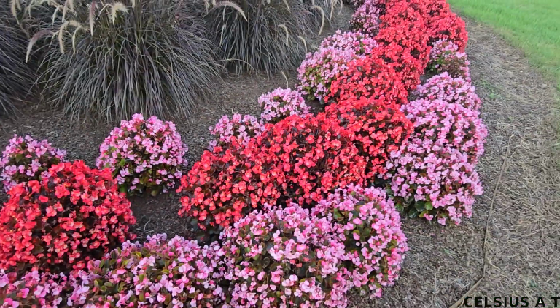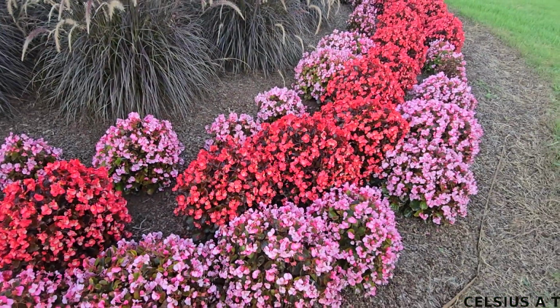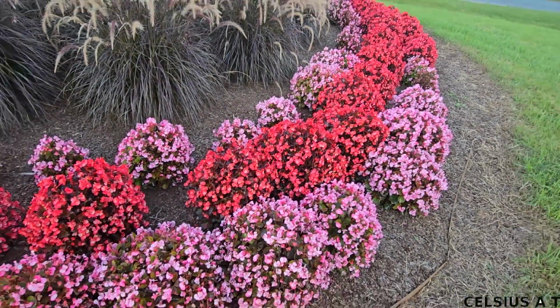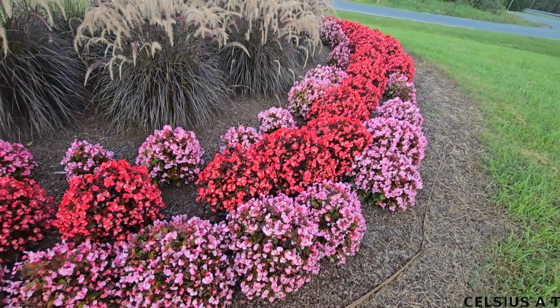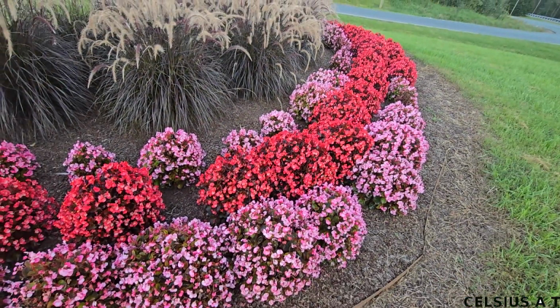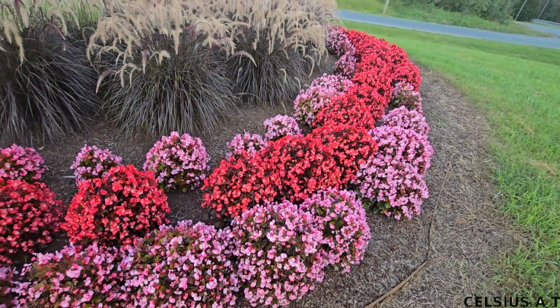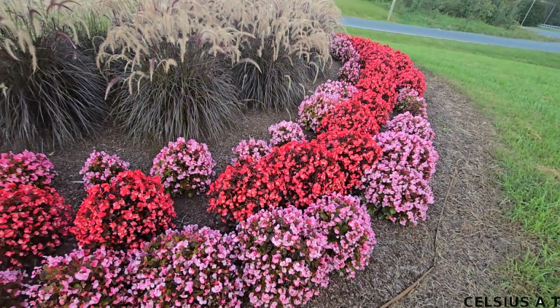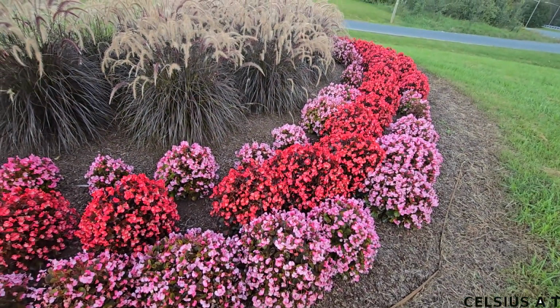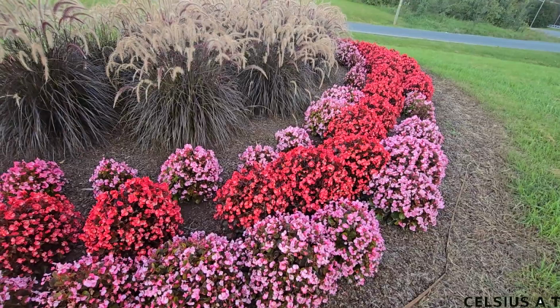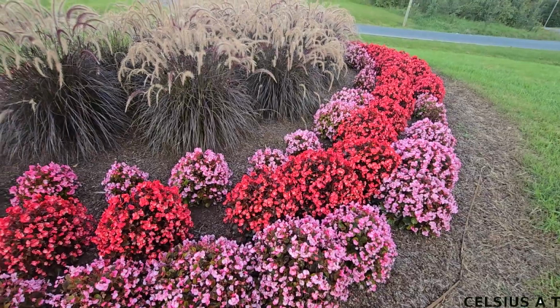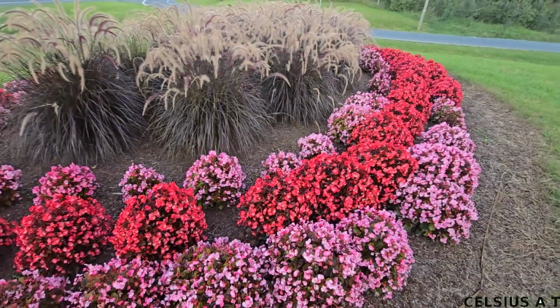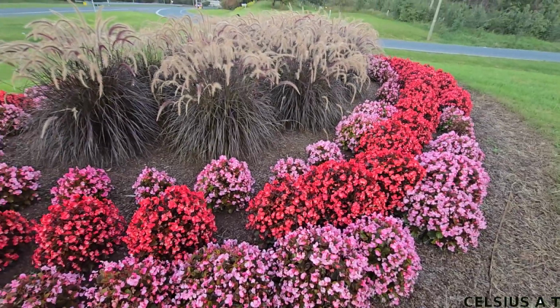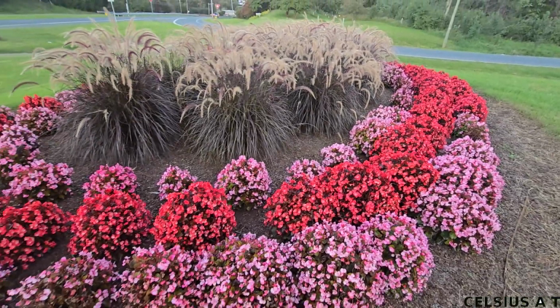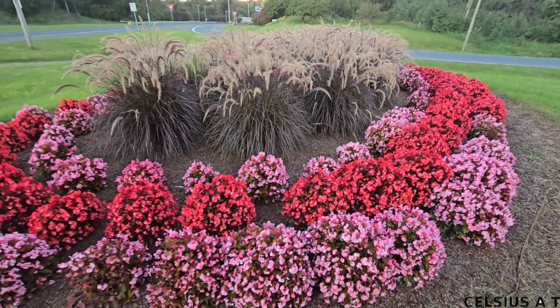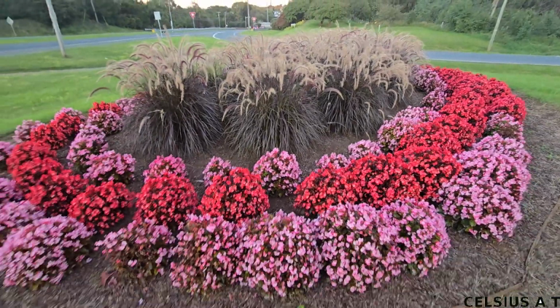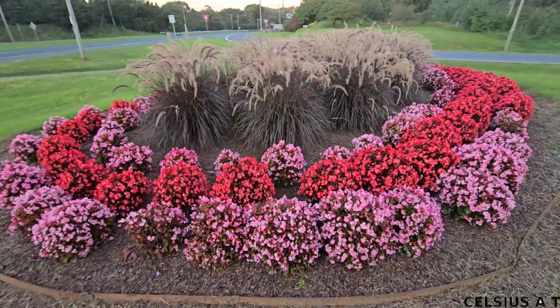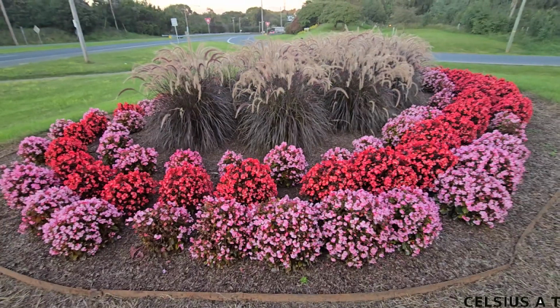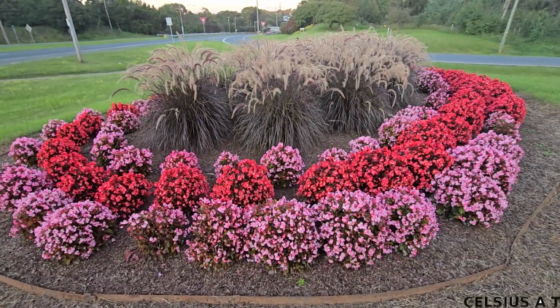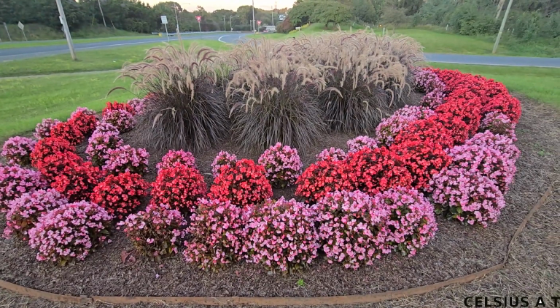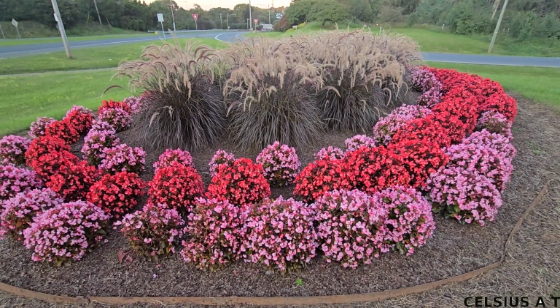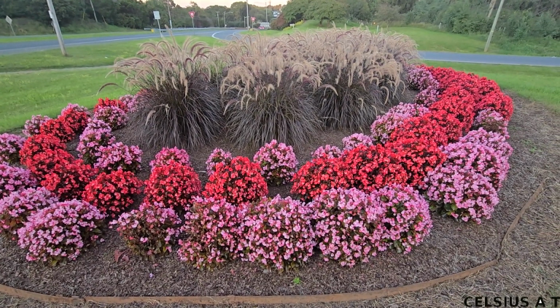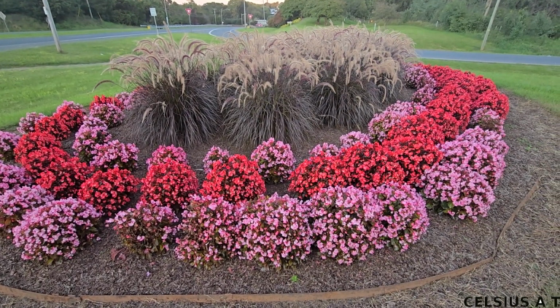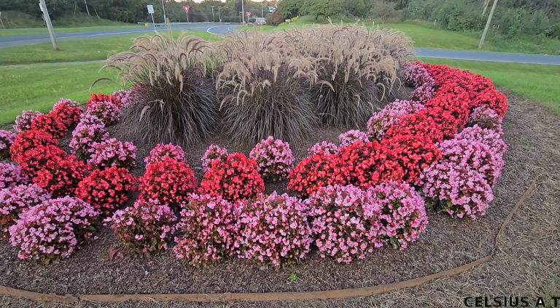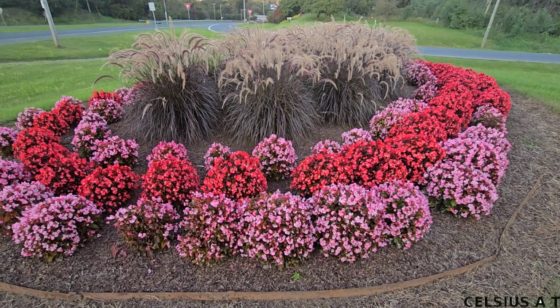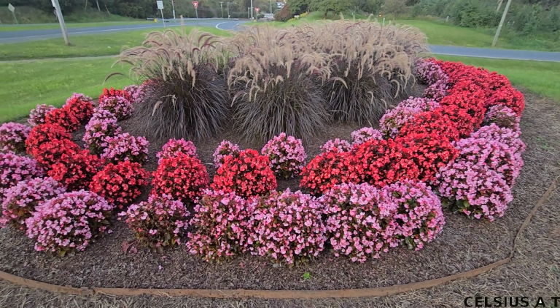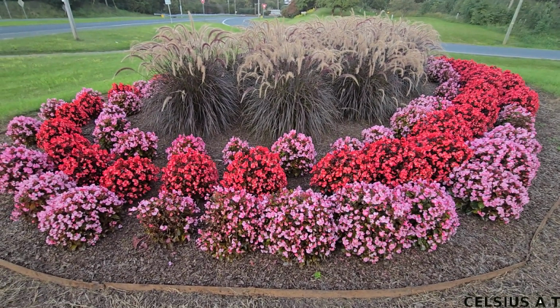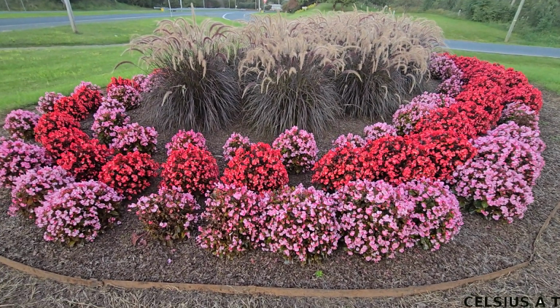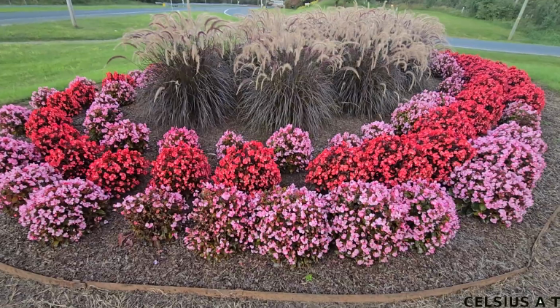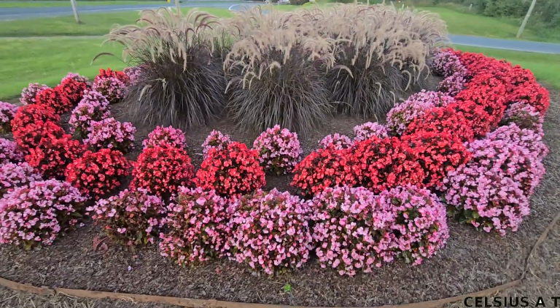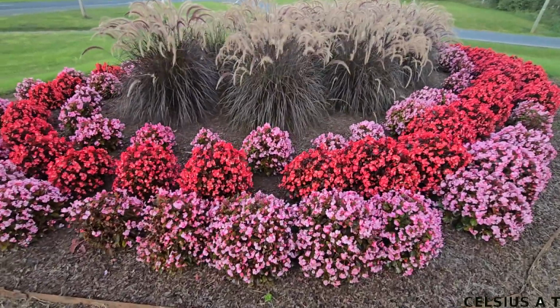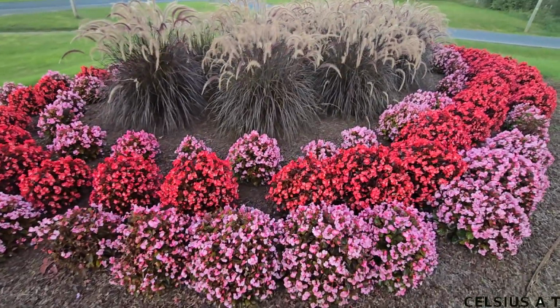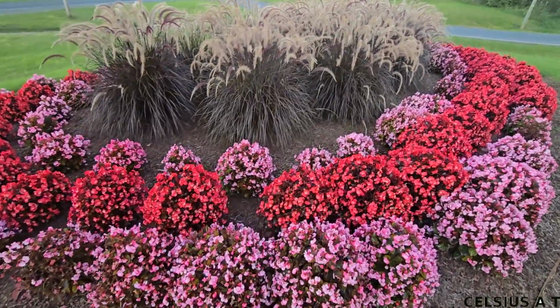This is a circle right here. This is wax begonia.